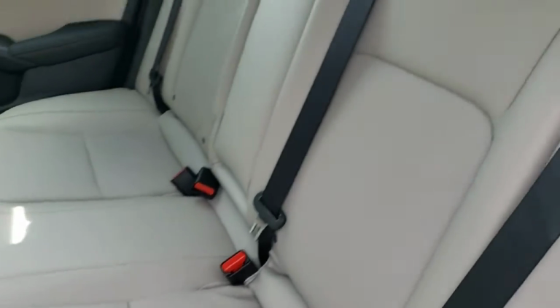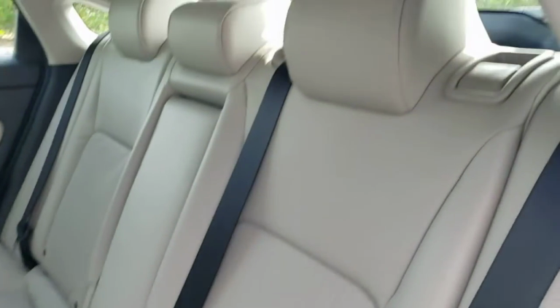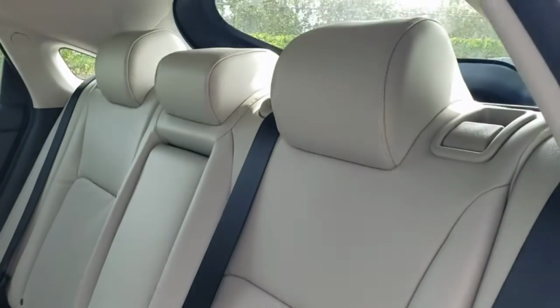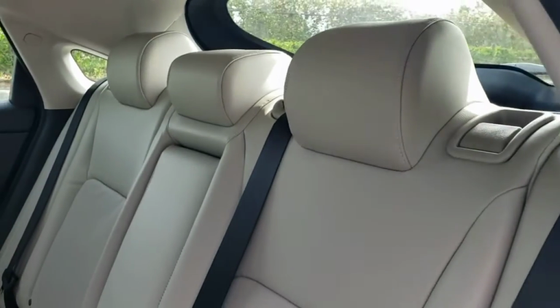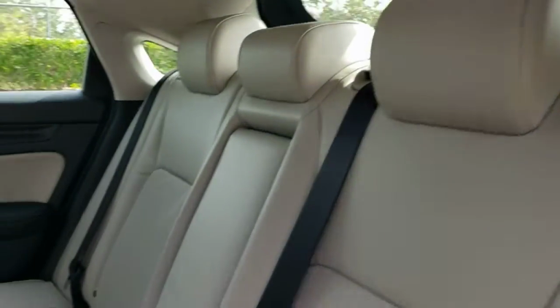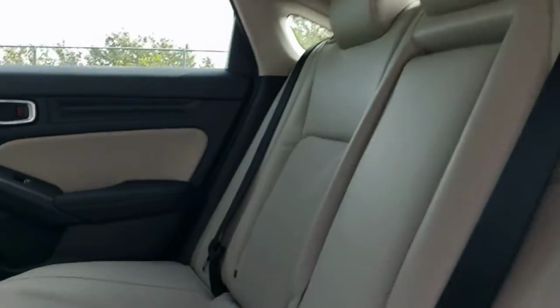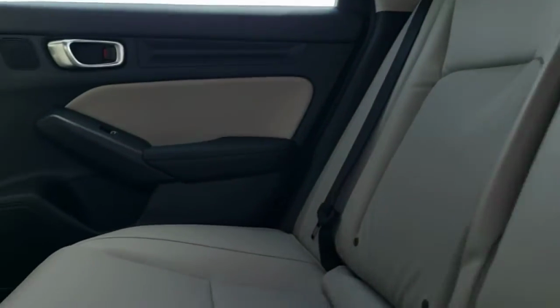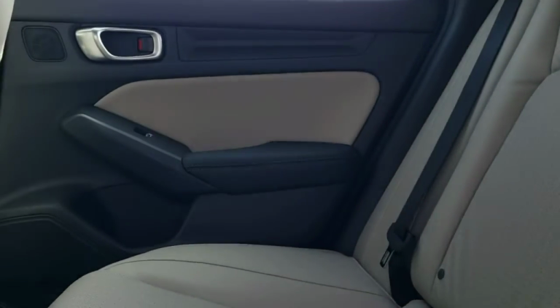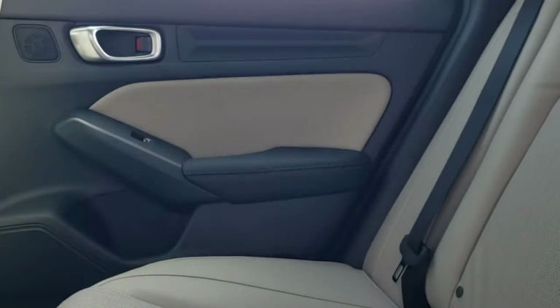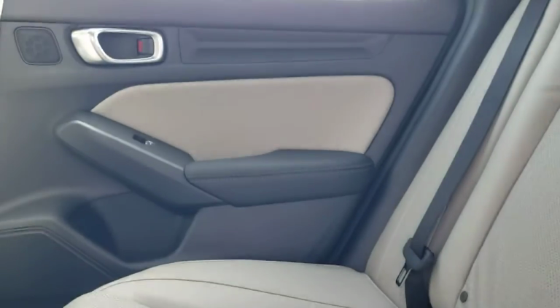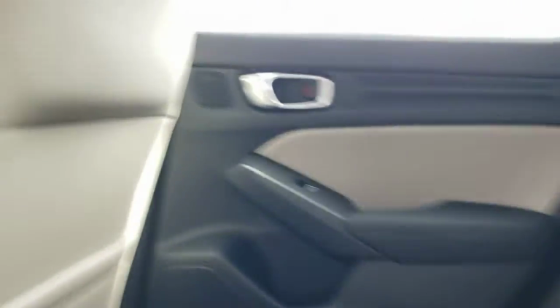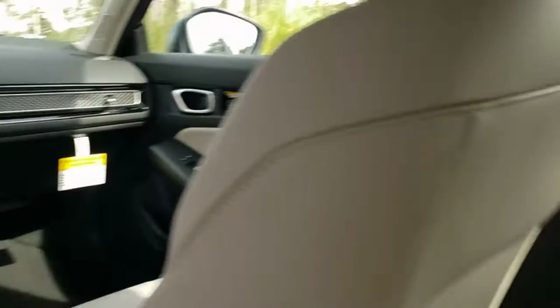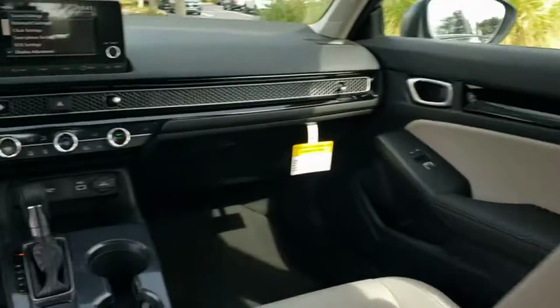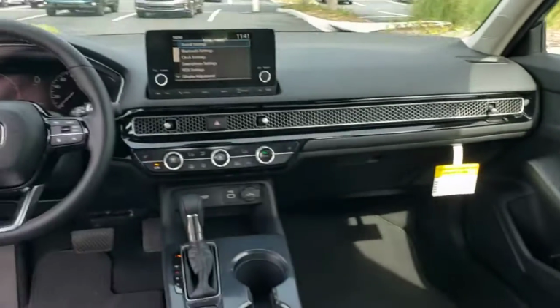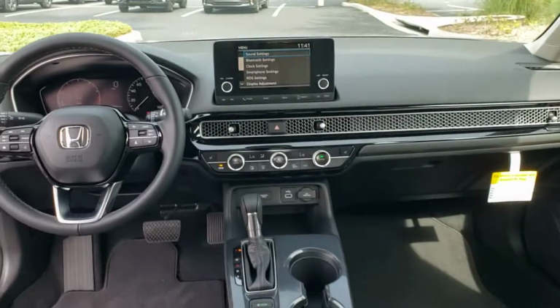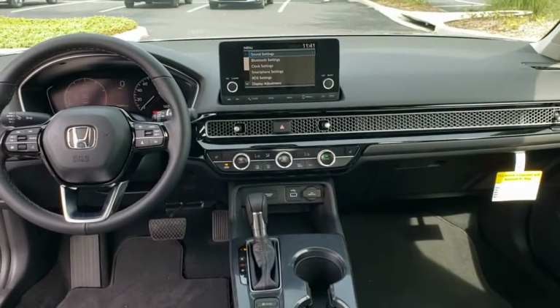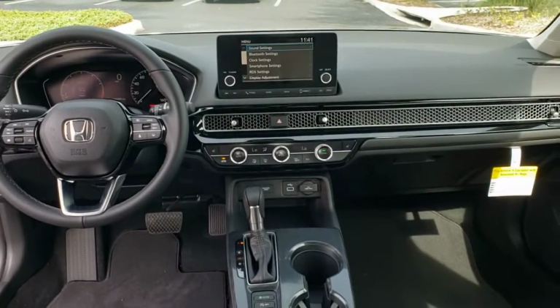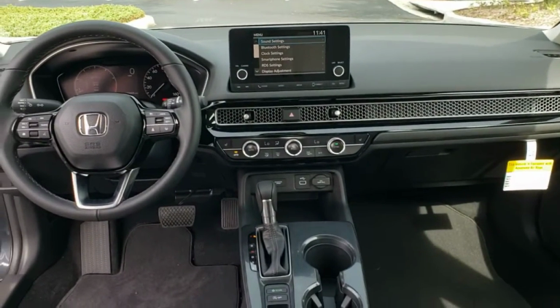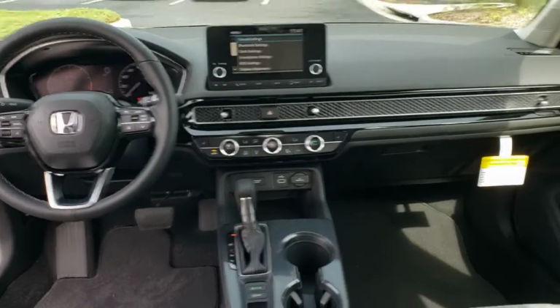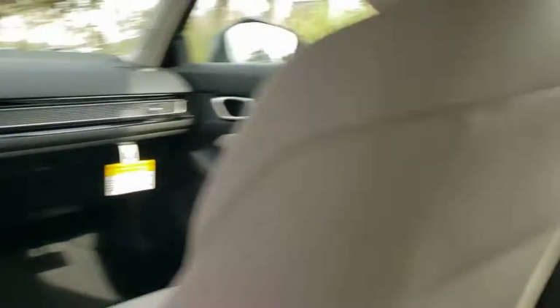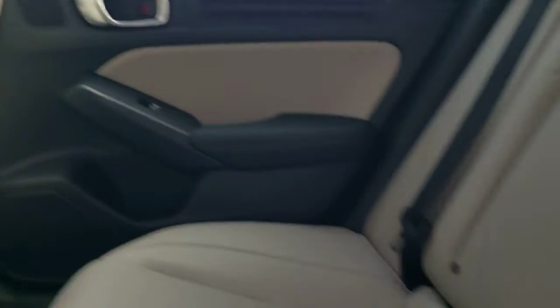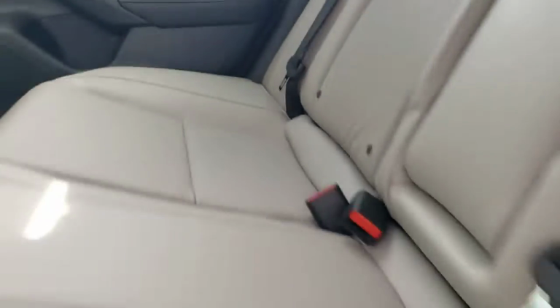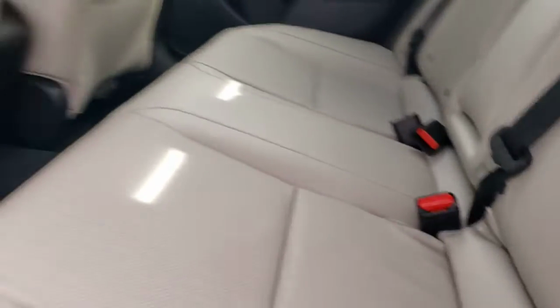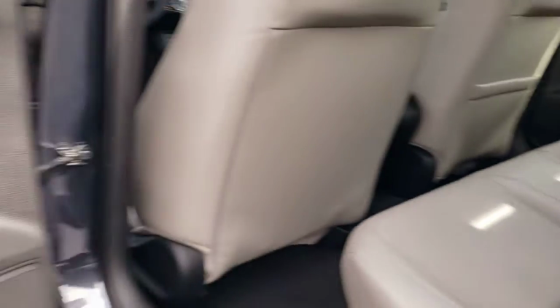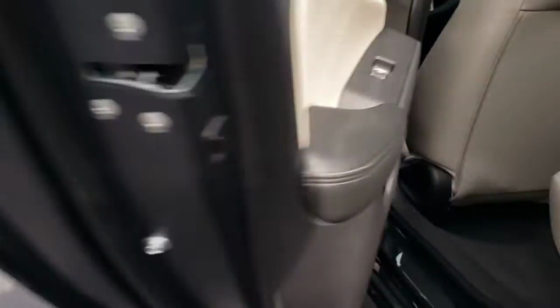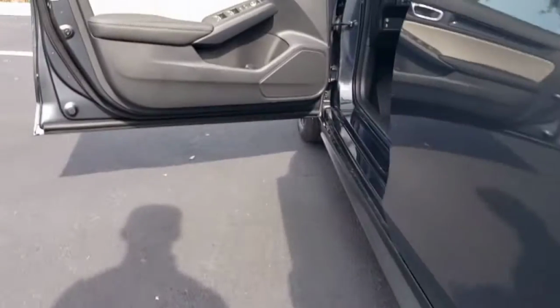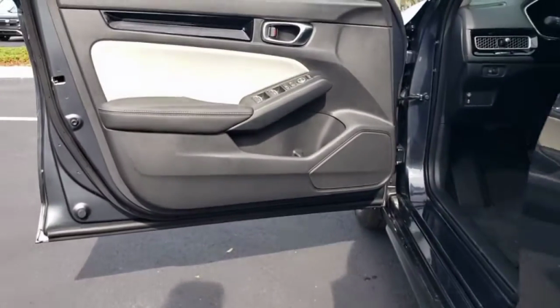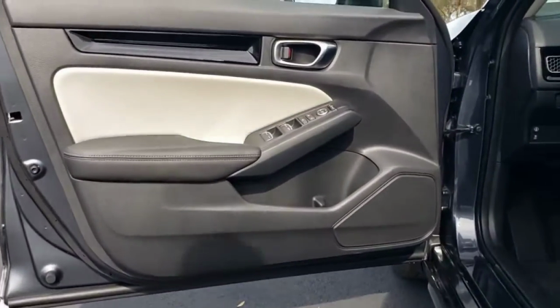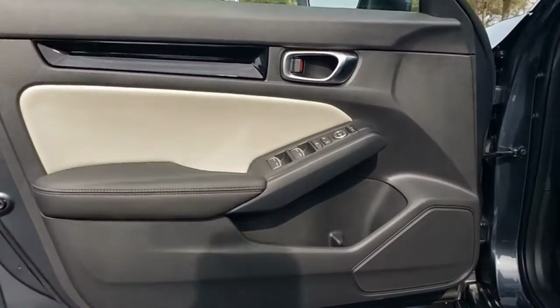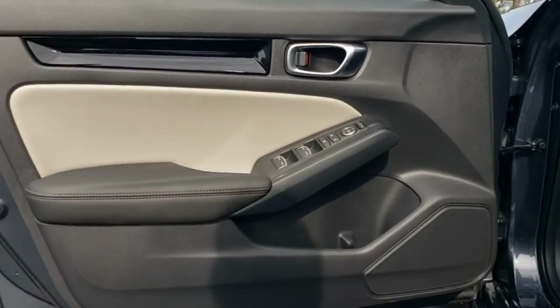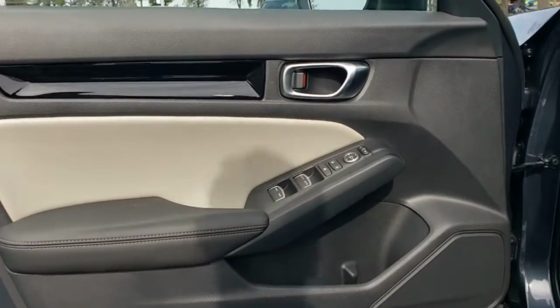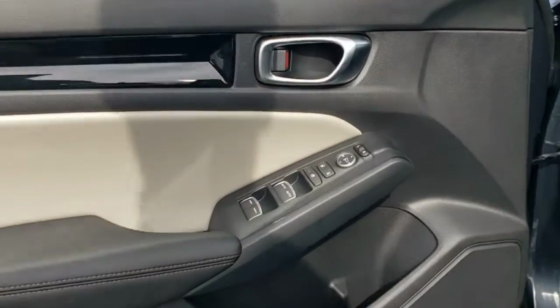Adaptive cruise control, heated mirrors, heated front seat, steering wheel audio controls. Satisfy your craving for driving pleasure without sacrificing safety and efficiency. Get it all in the Honda Civic sedan.